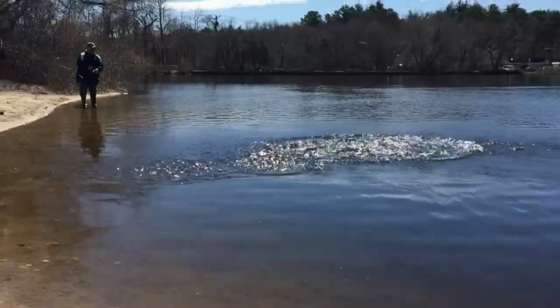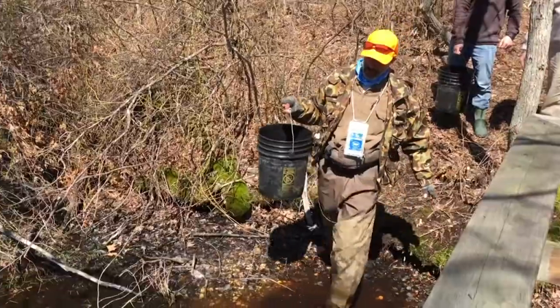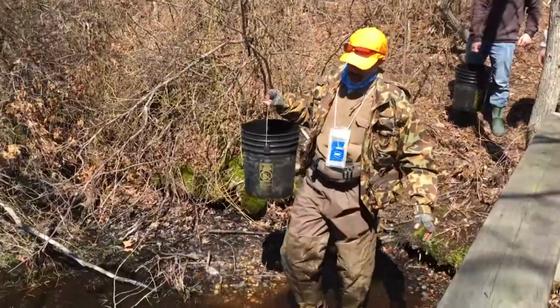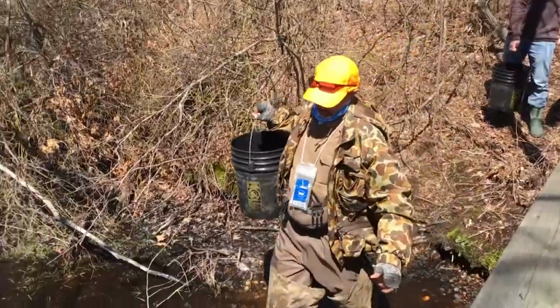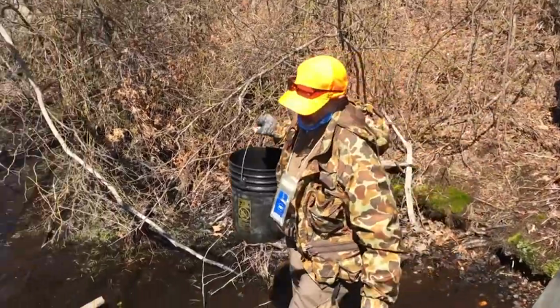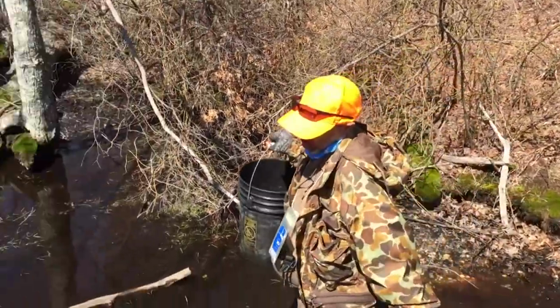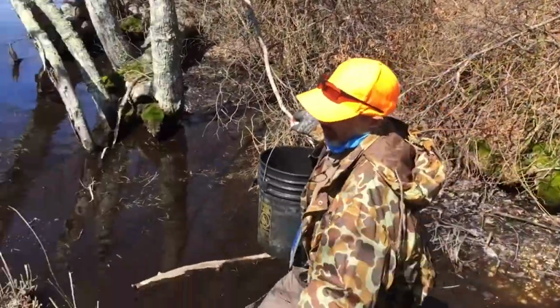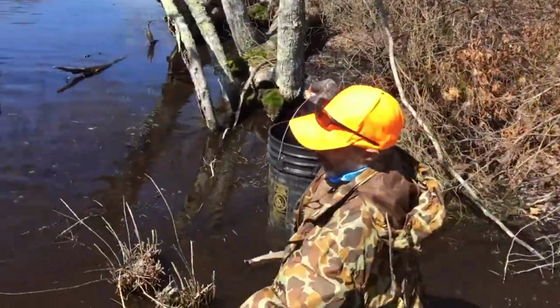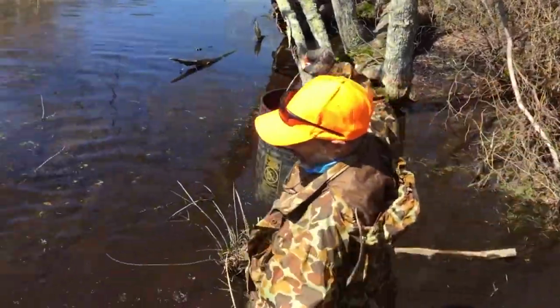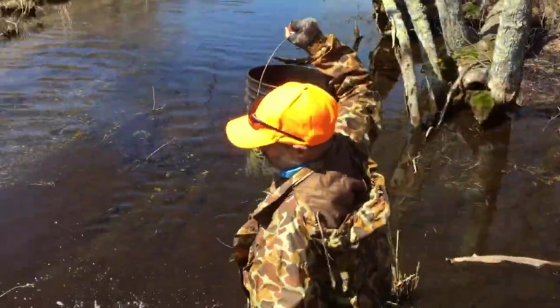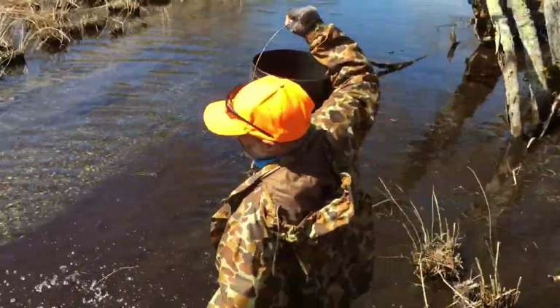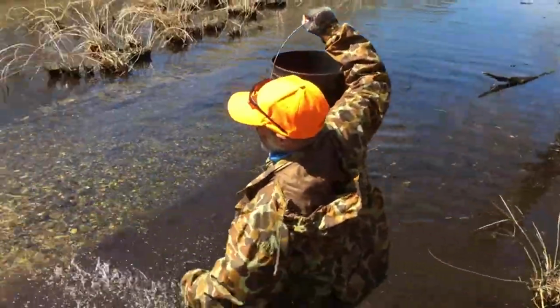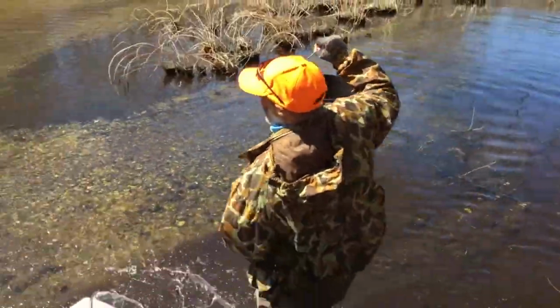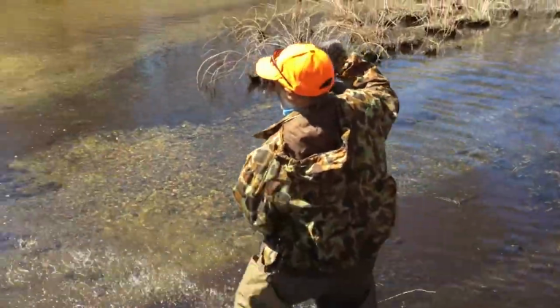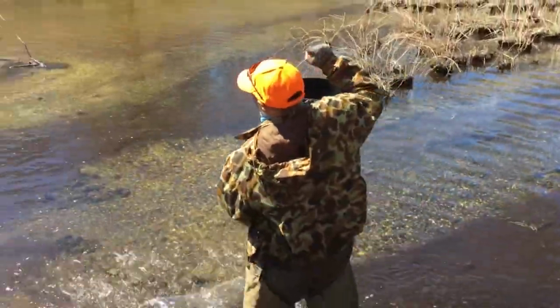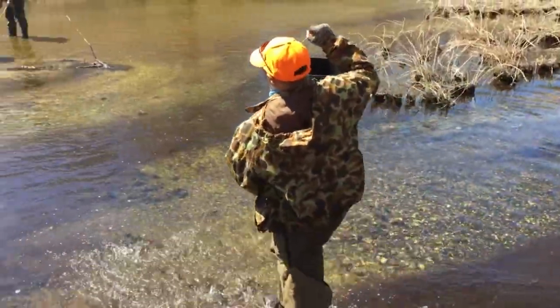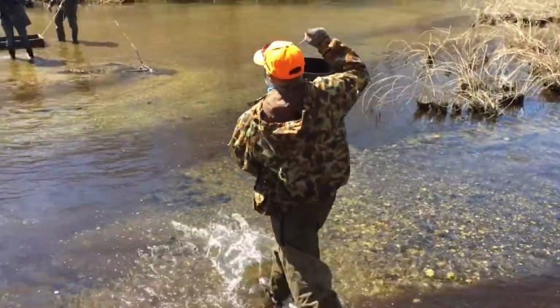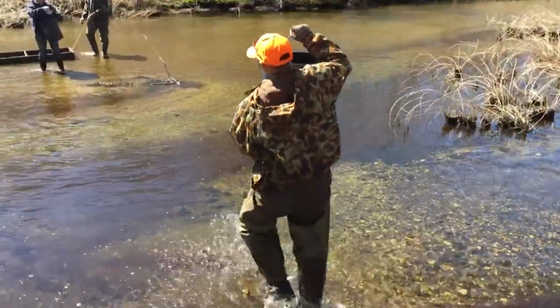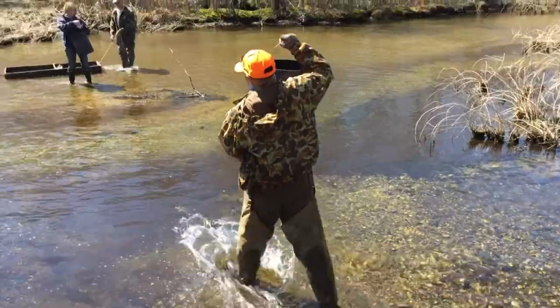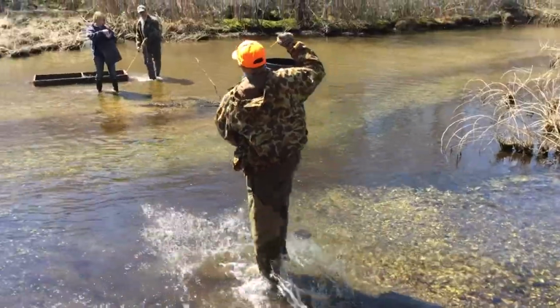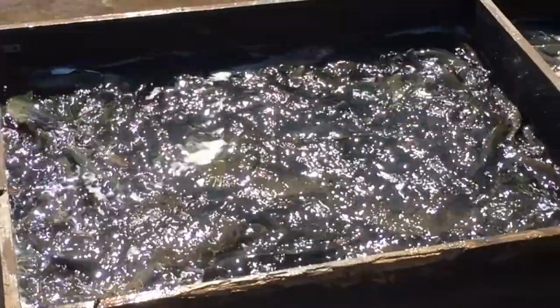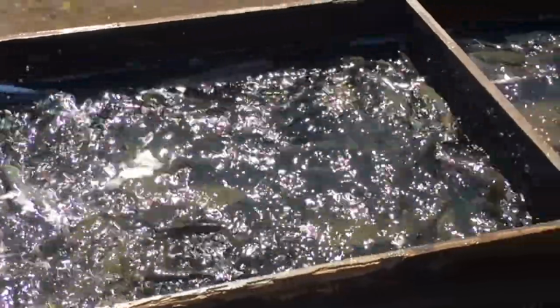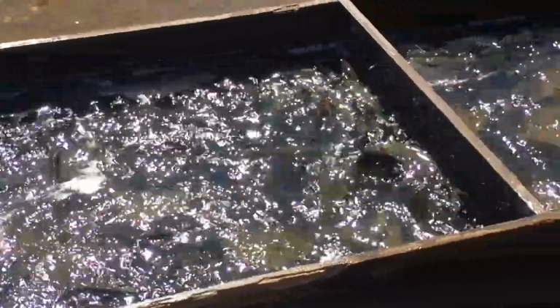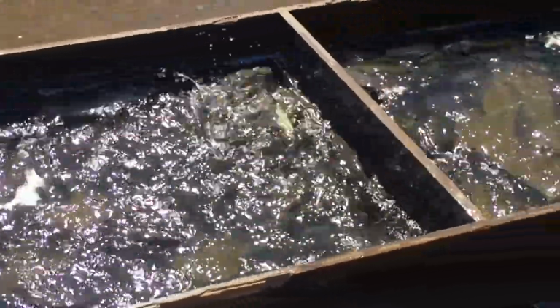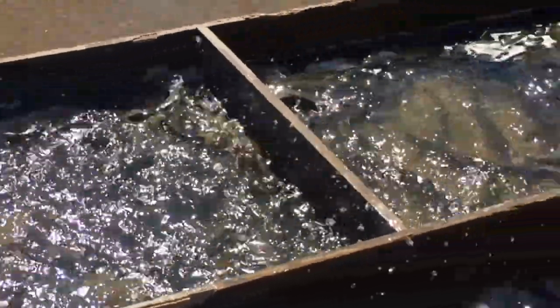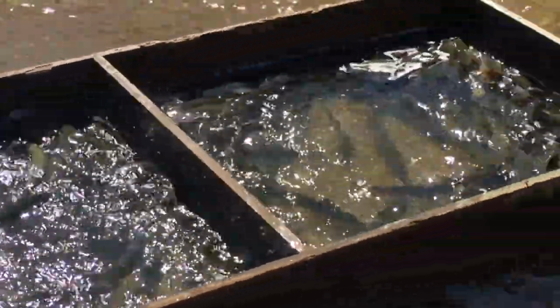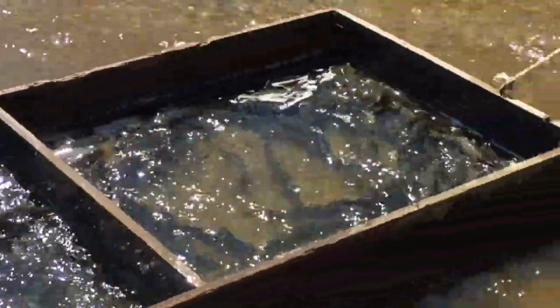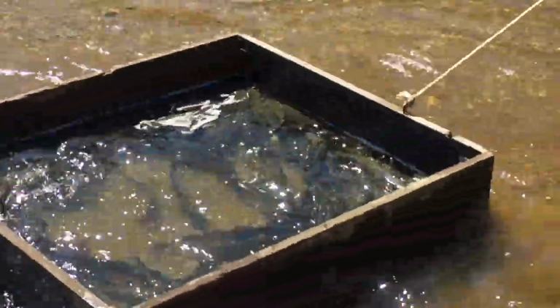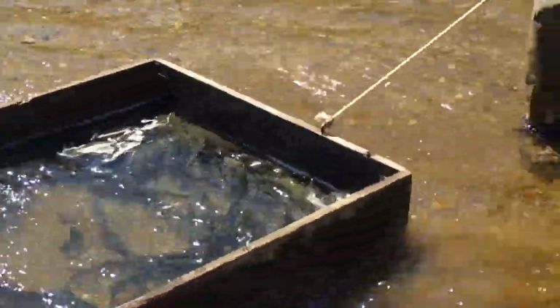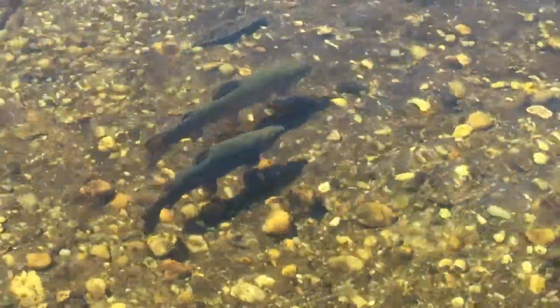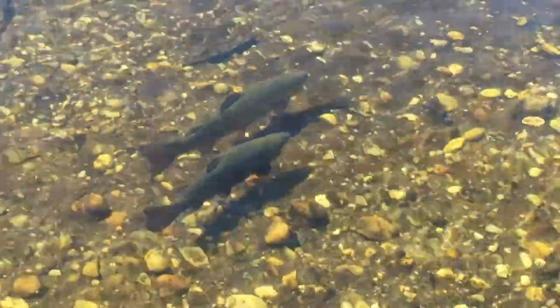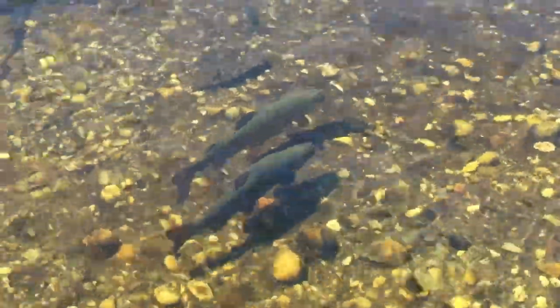Today we have about six stops. We're doing some in ponds and lakes, and we're doing some in some tidal waters. But mainly we're concentrating on the Carmins River today.